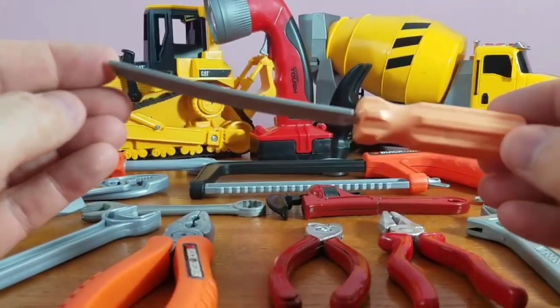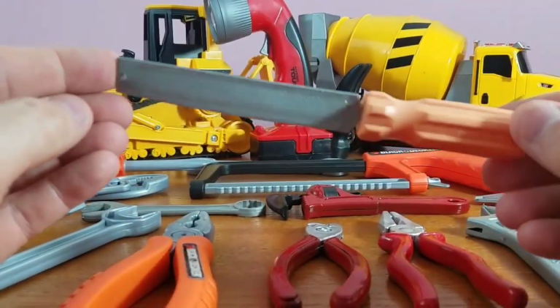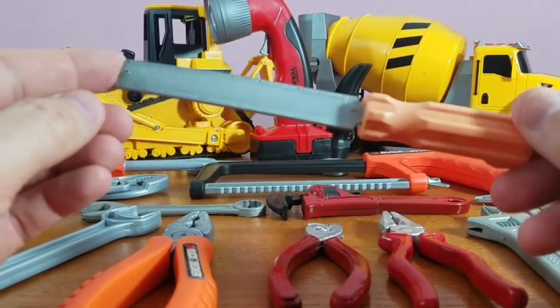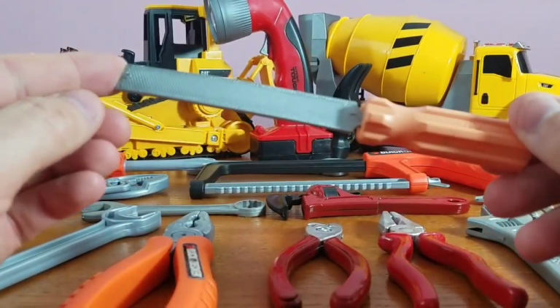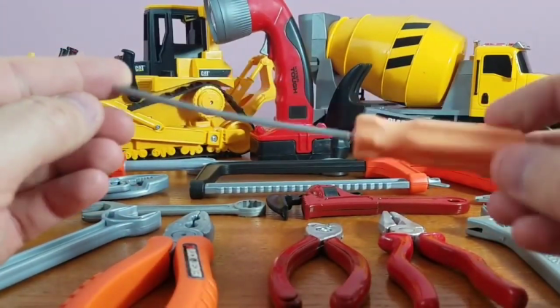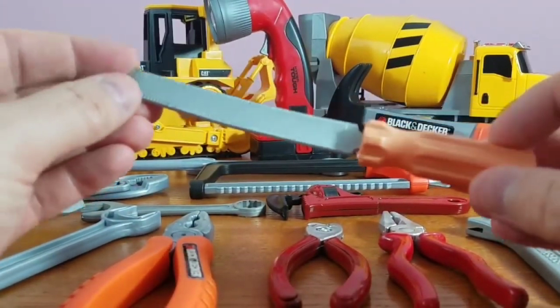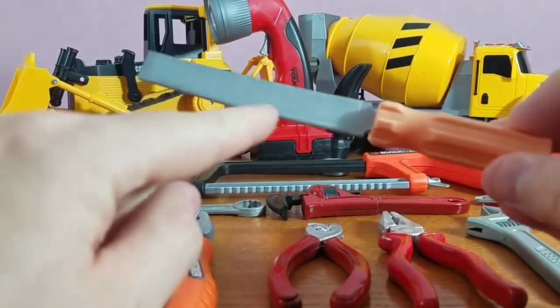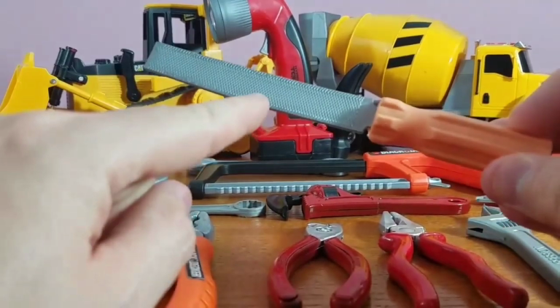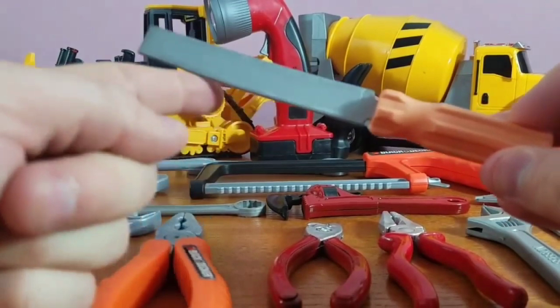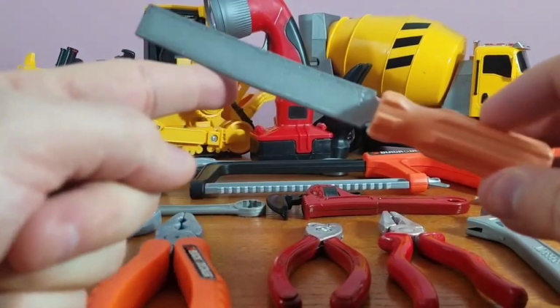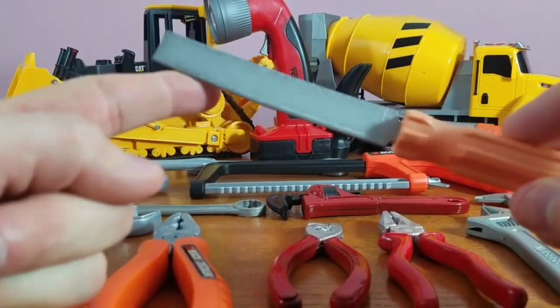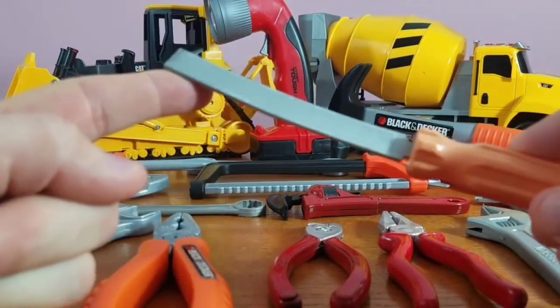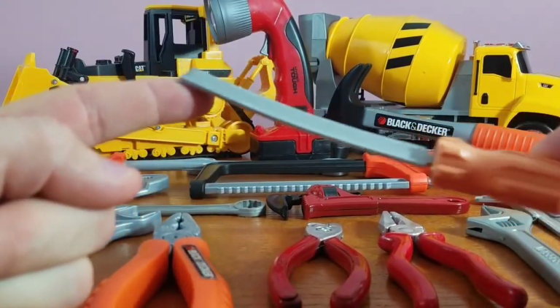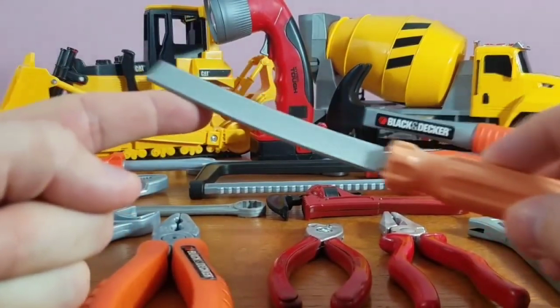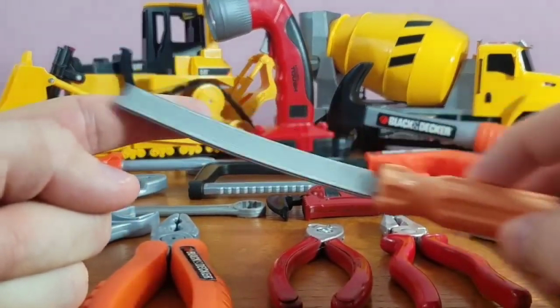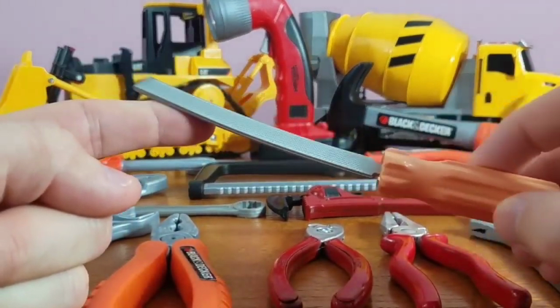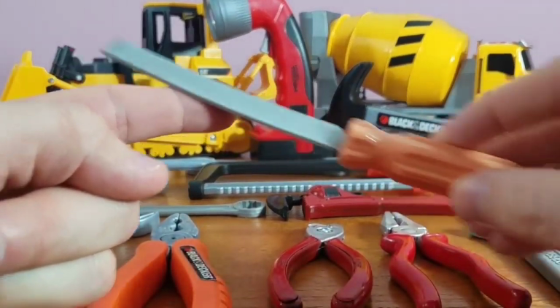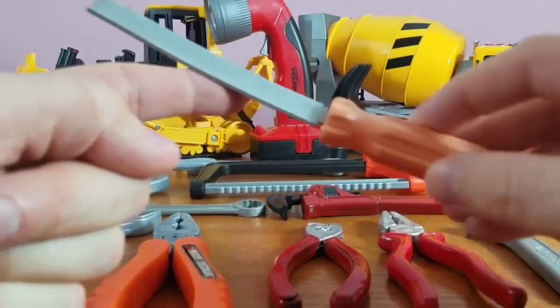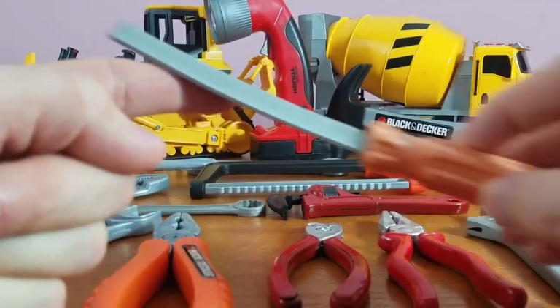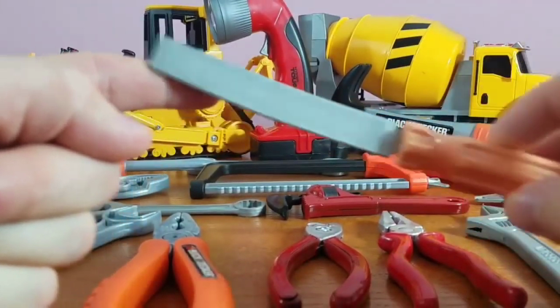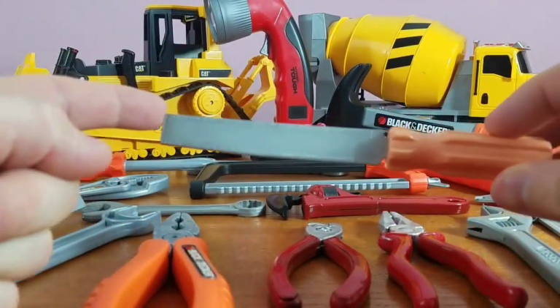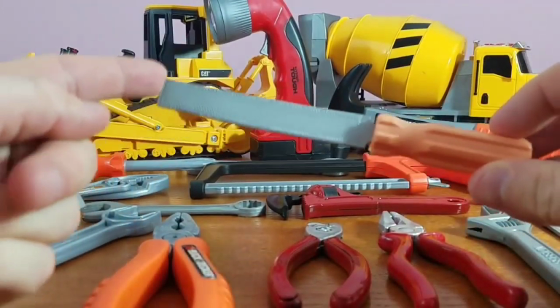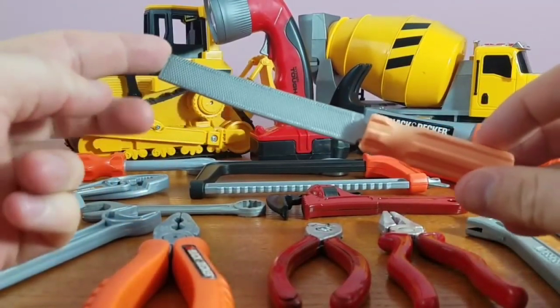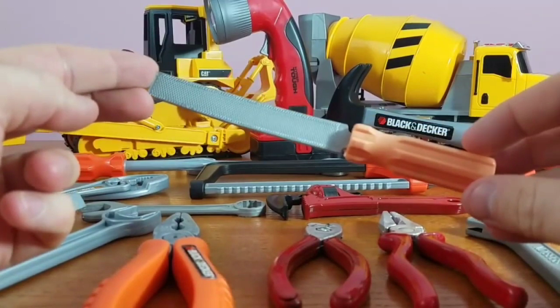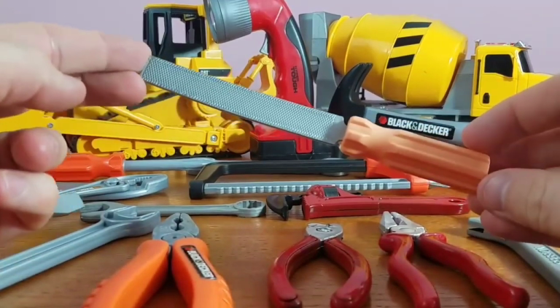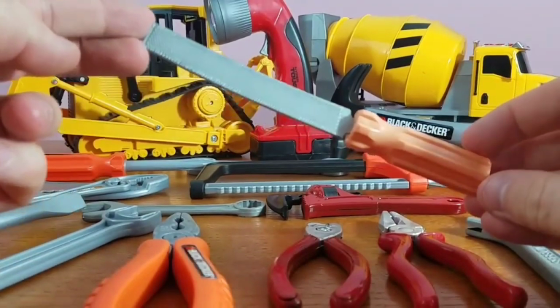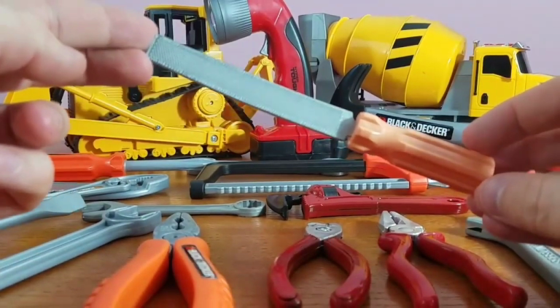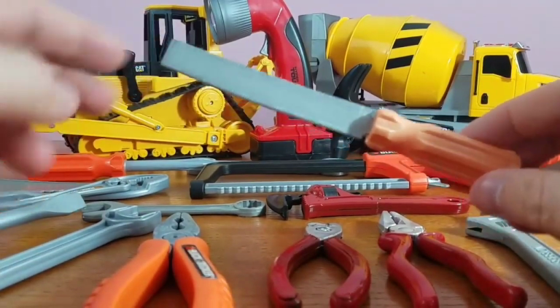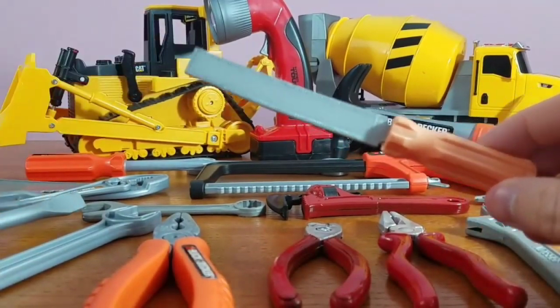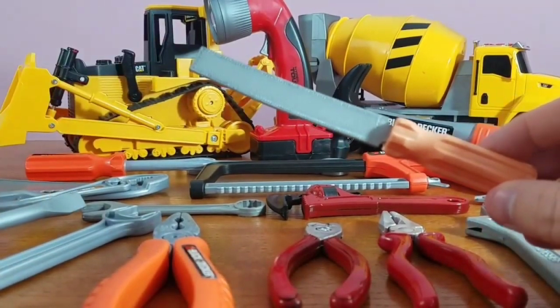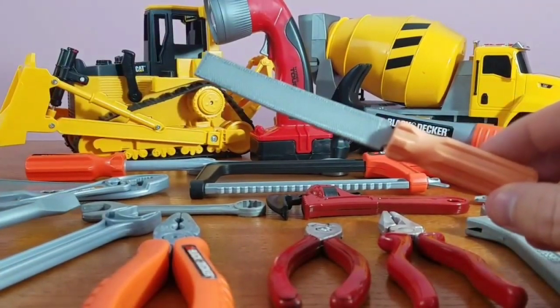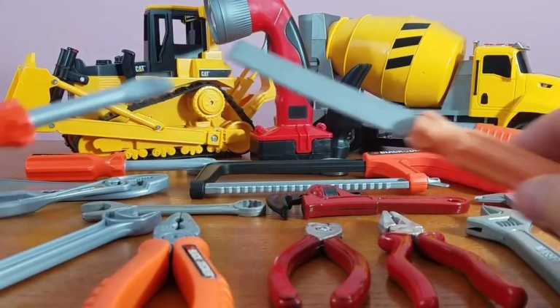Take a look at this one — this is our file, our metal file. You take a file, put it on the end of a nail or a screw, and you file it down straight. This is one of the coolest things we've got in our tool set.